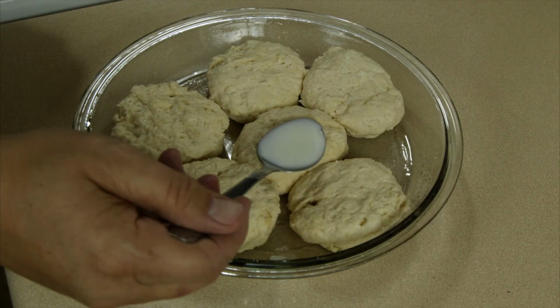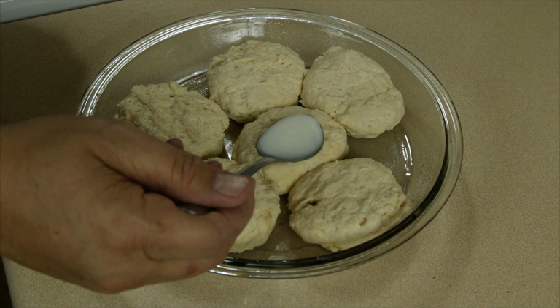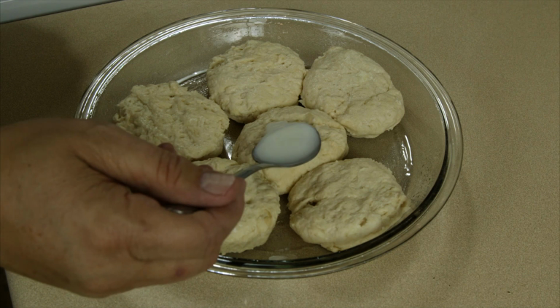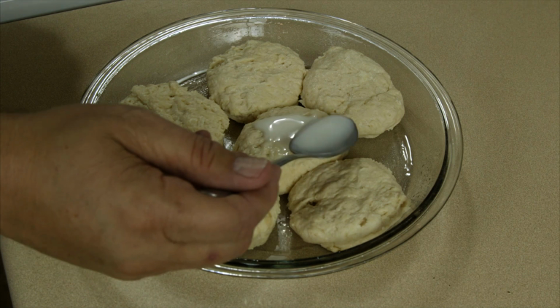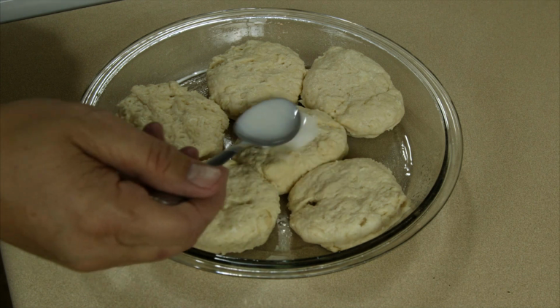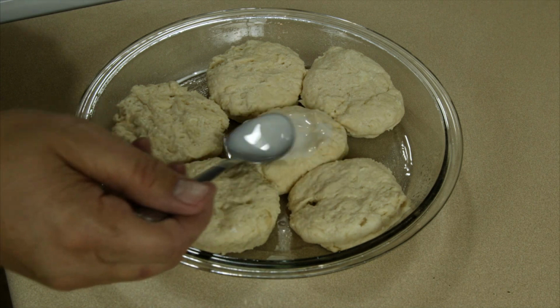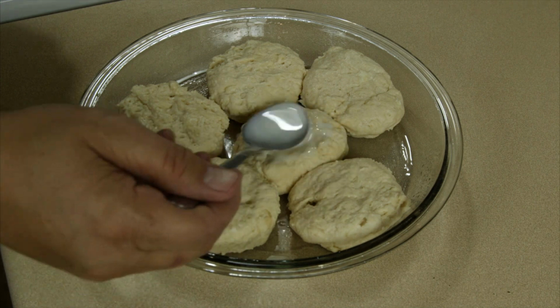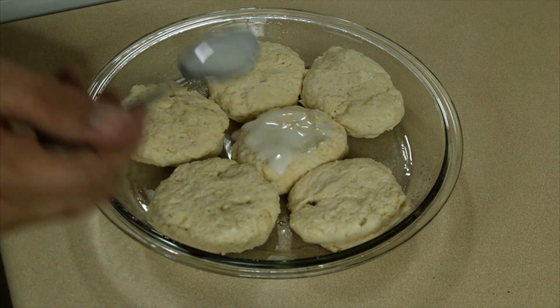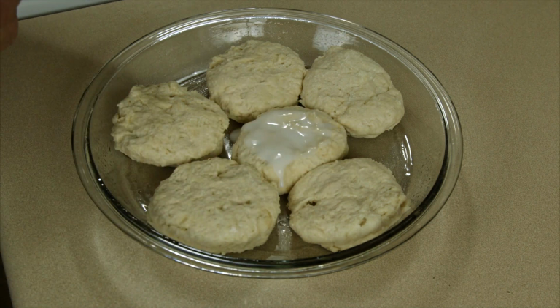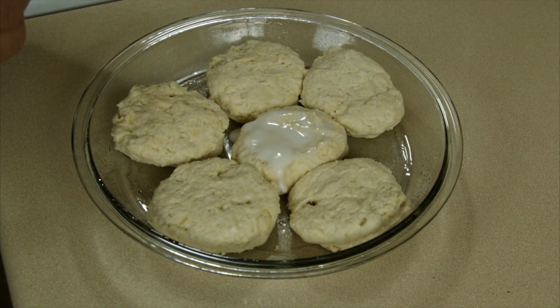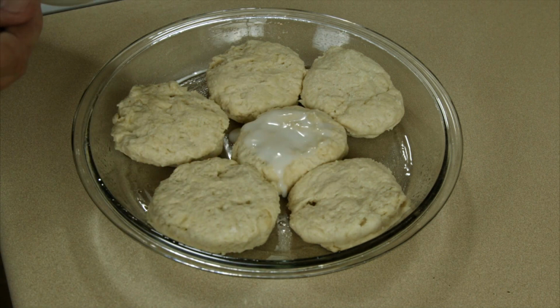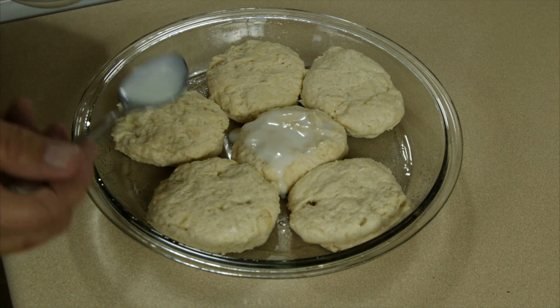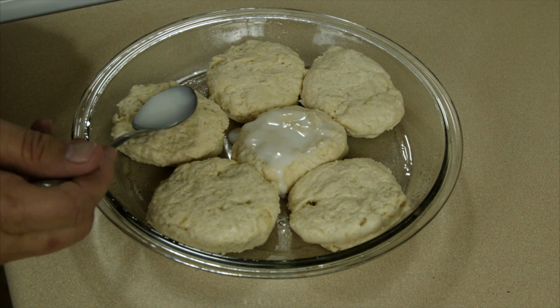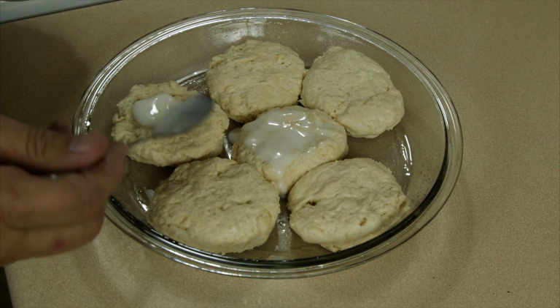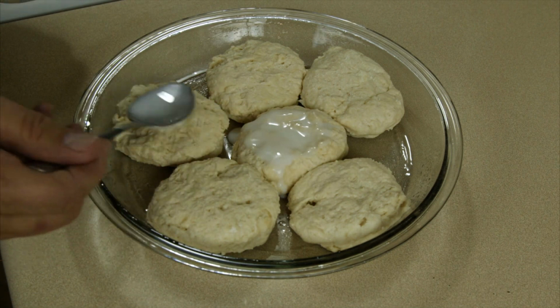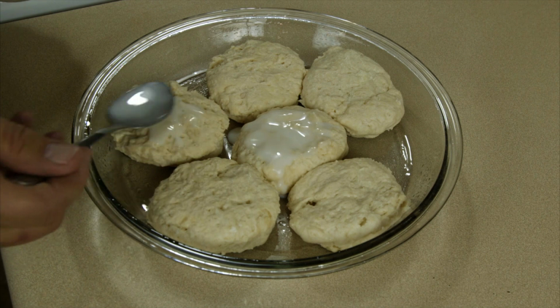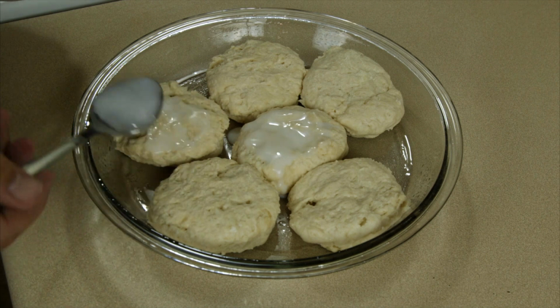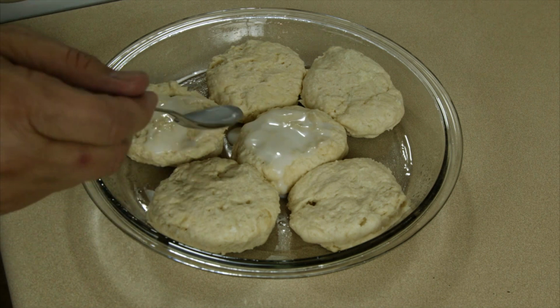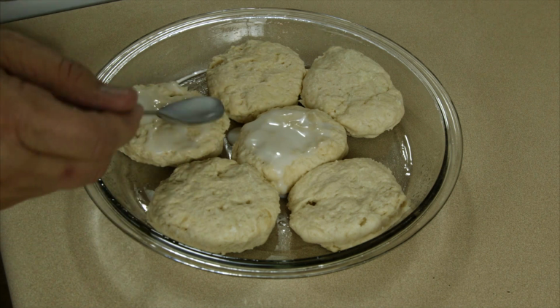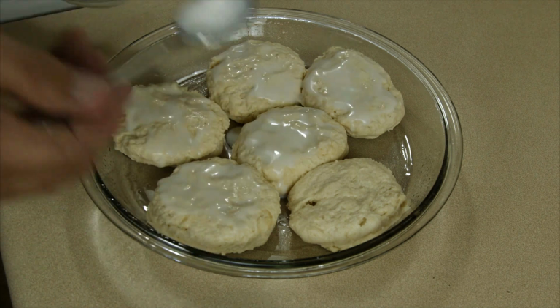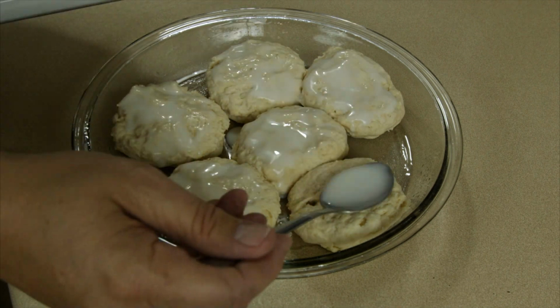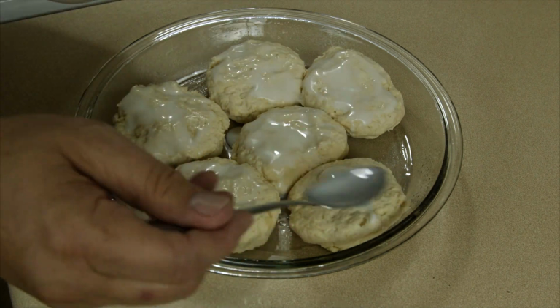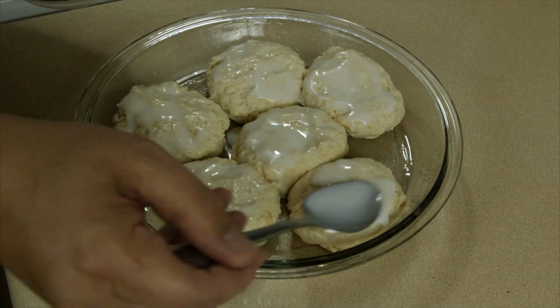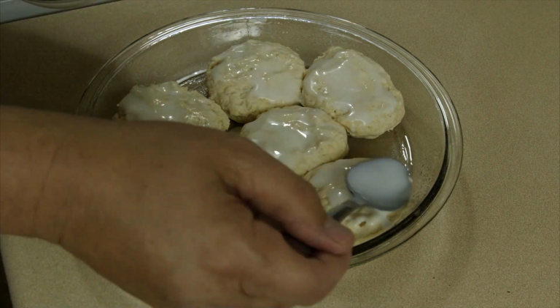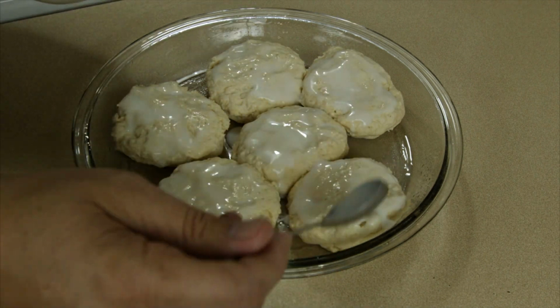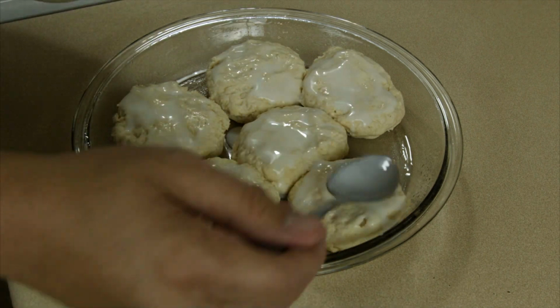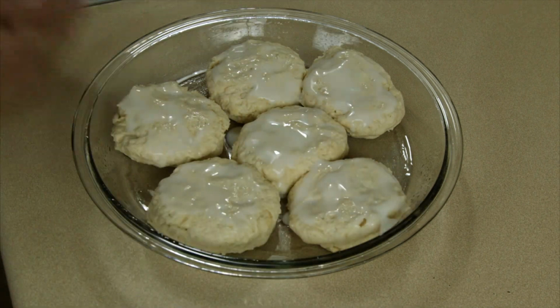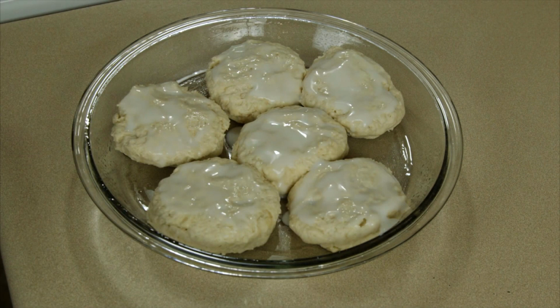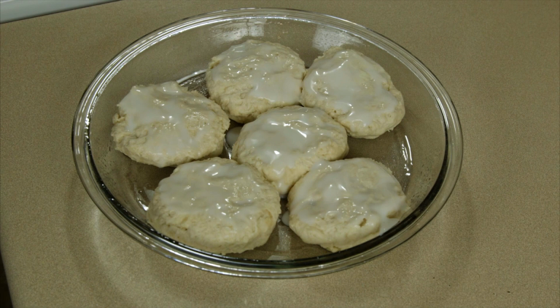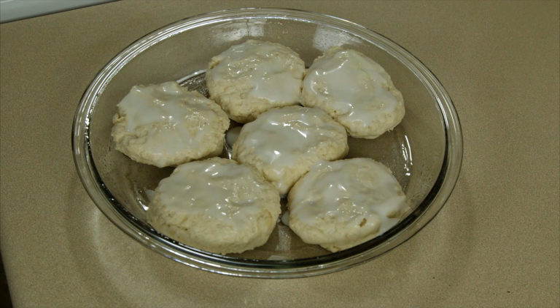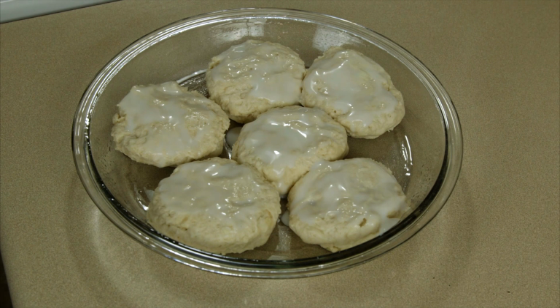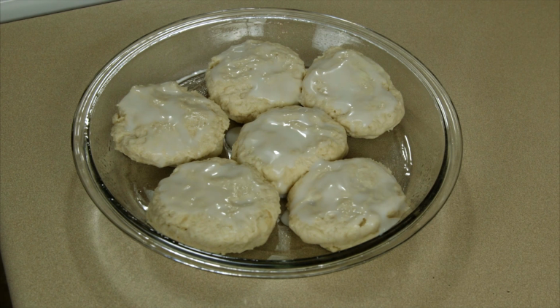Then I'm gonna take a little buttermilk and spoon that on top of my biscuits — that'll make the tops nice and brown and delicious. Now they're ready to go into an oven that's been preheated to 425 for 20 to 25 minutes.